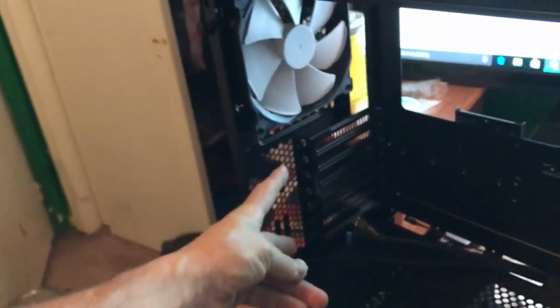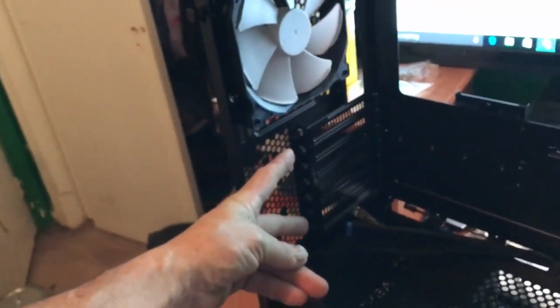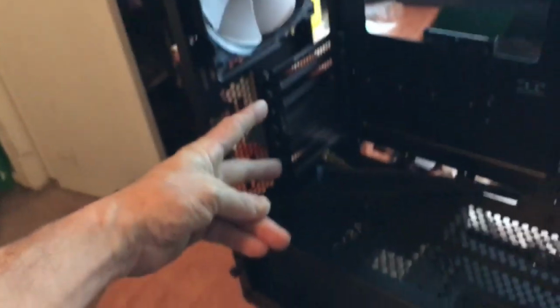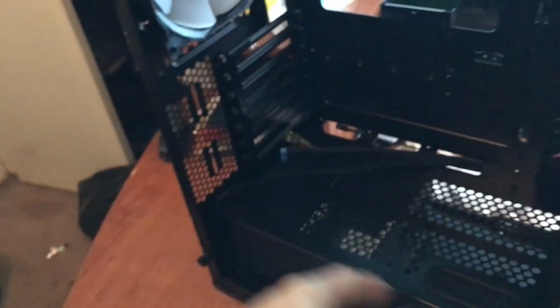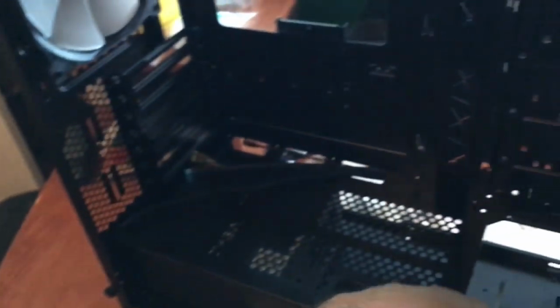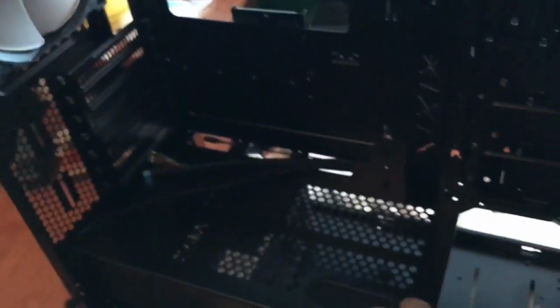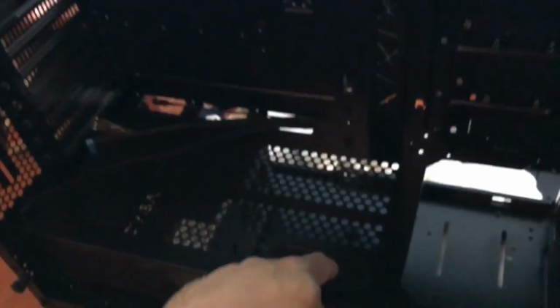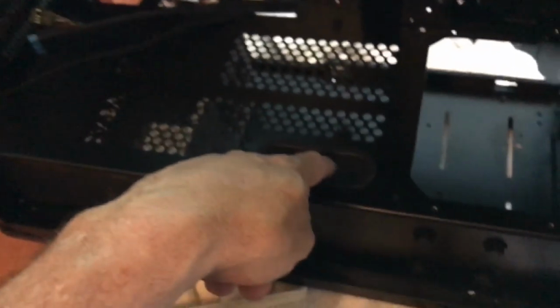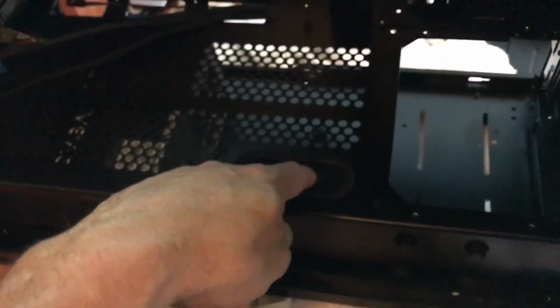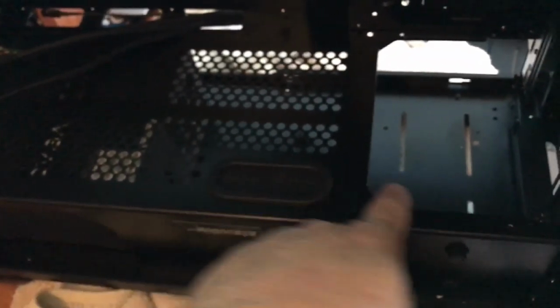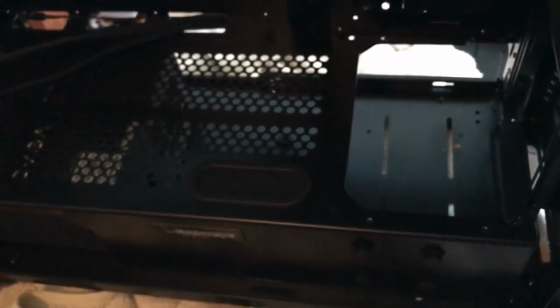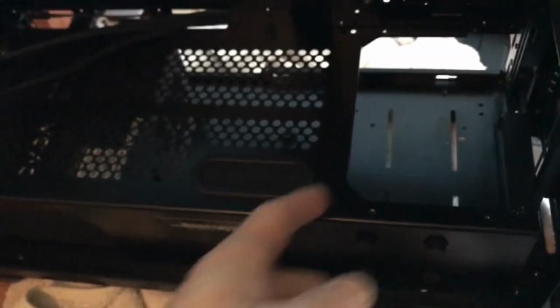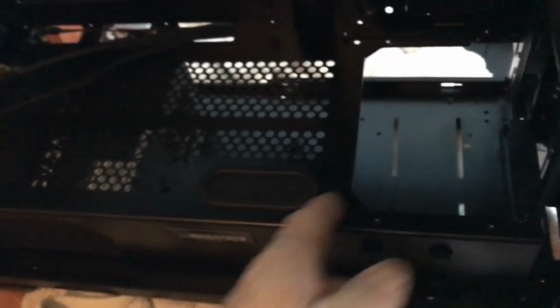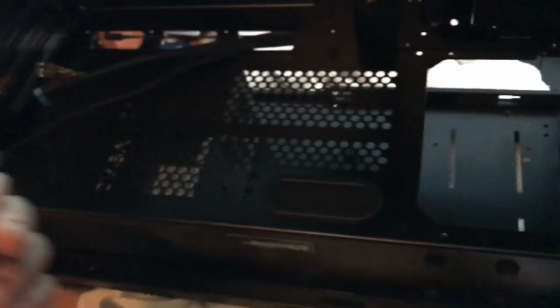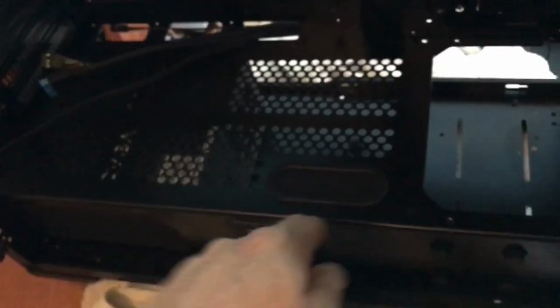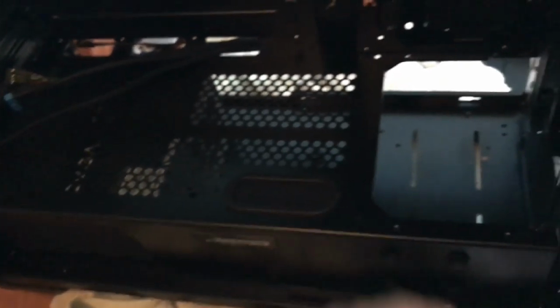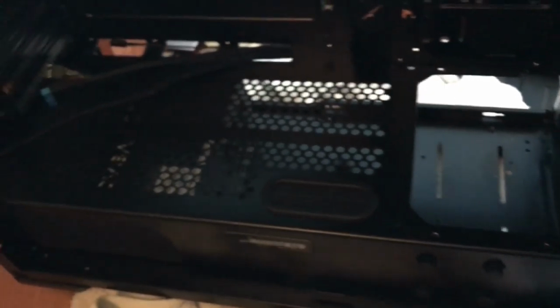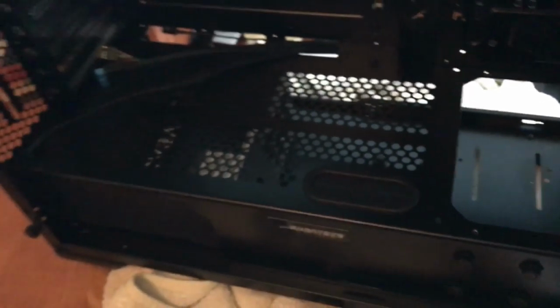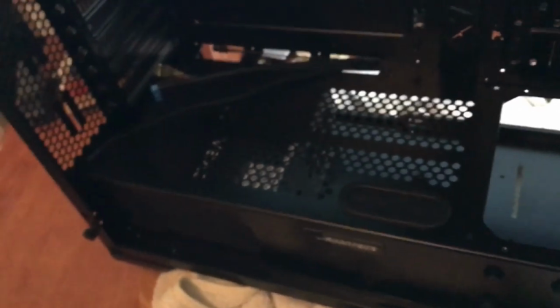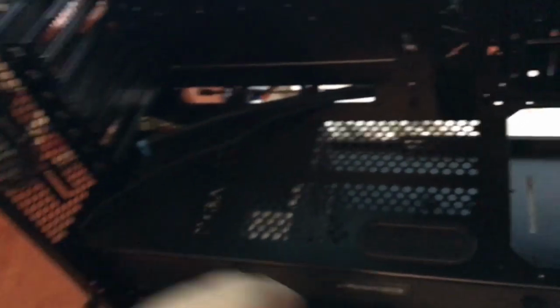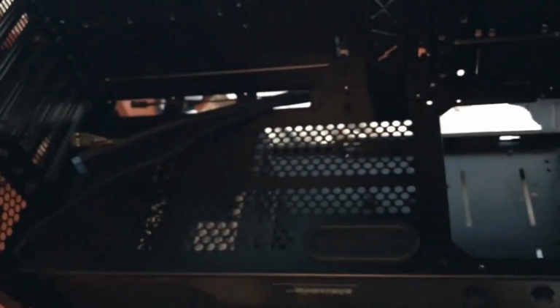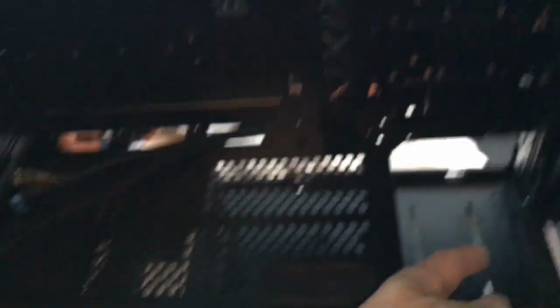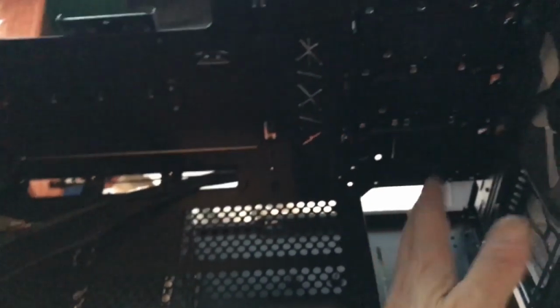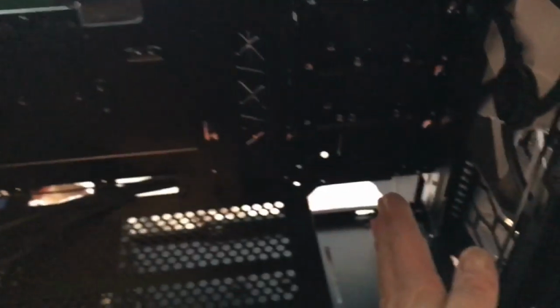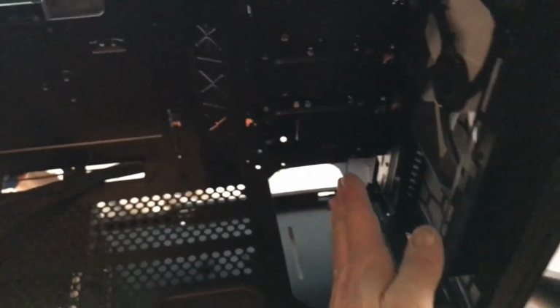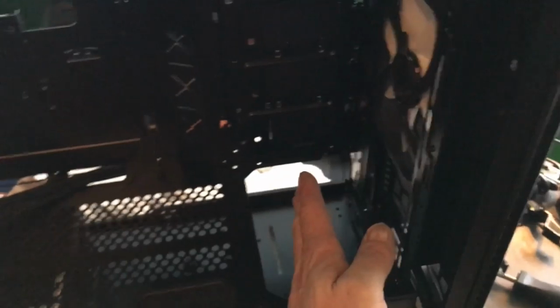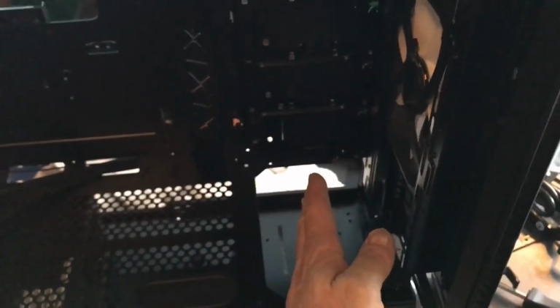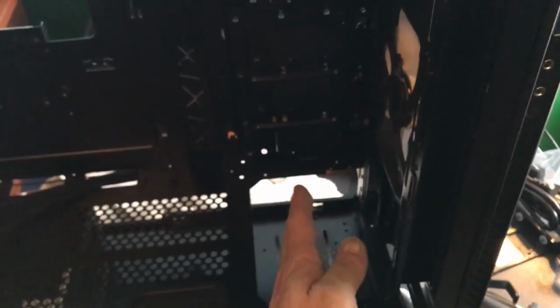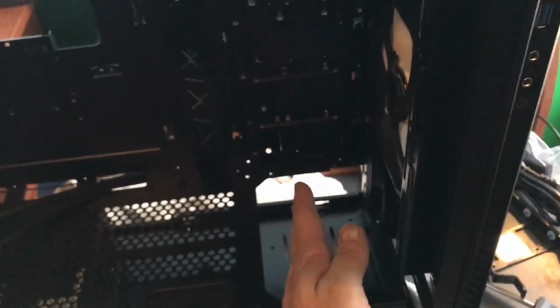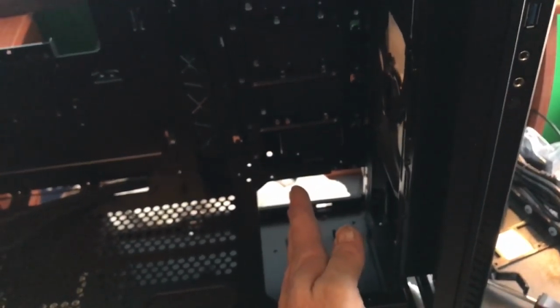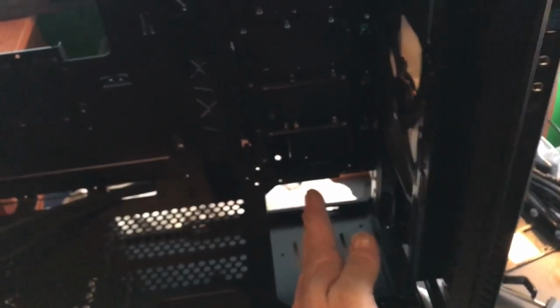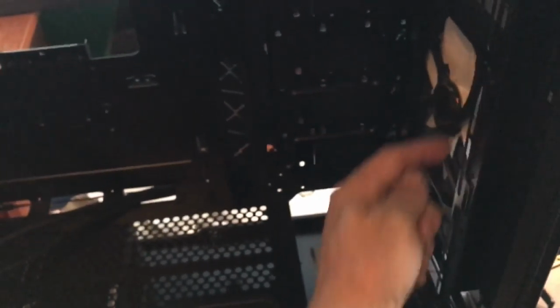I'm going to put the pump down in here. I'll probably run a line up through here, gravity feed from here to the pump and to the radiator — it's an EK Extreme series radiator with thick fans that go here.